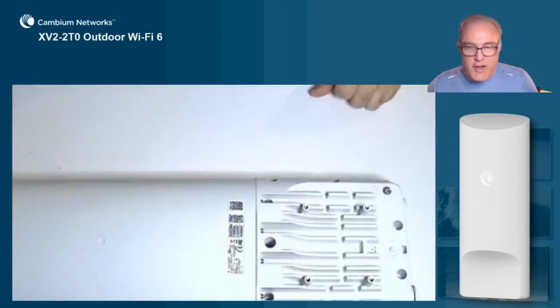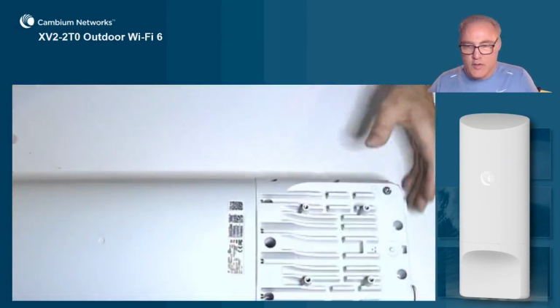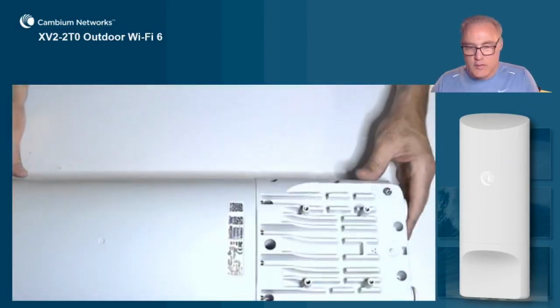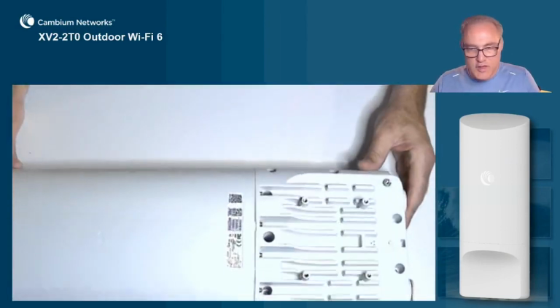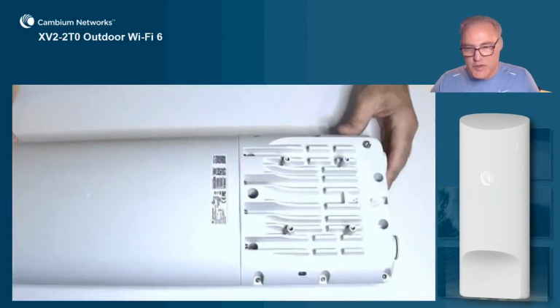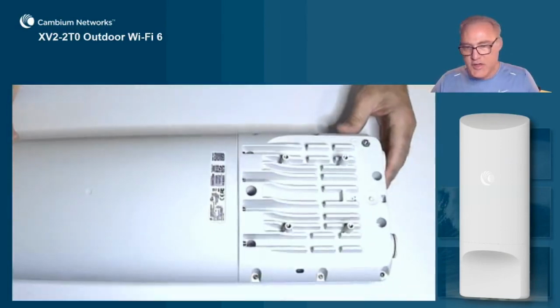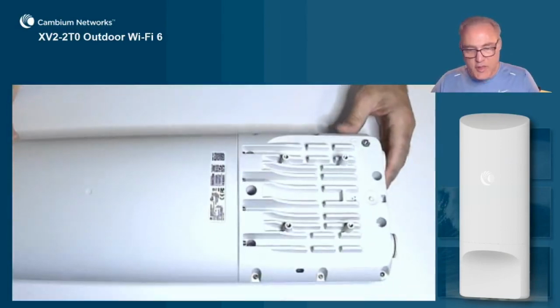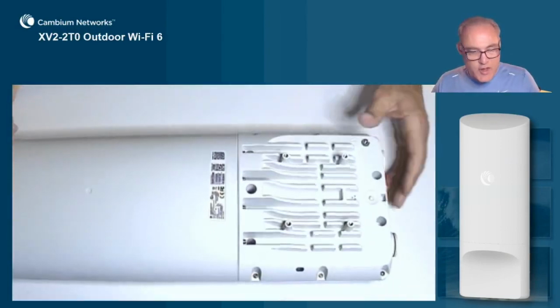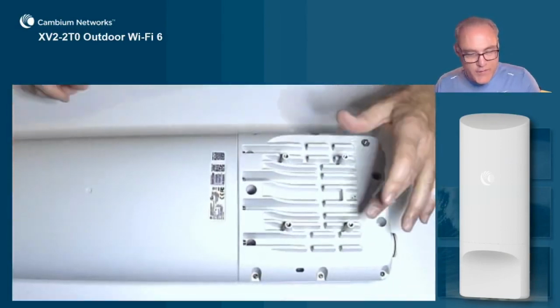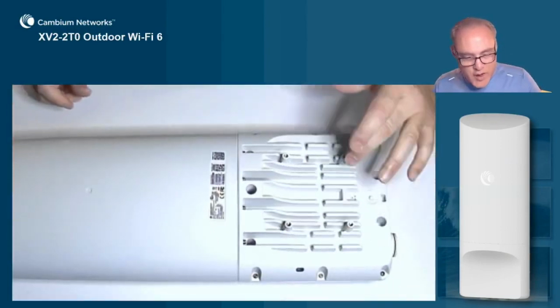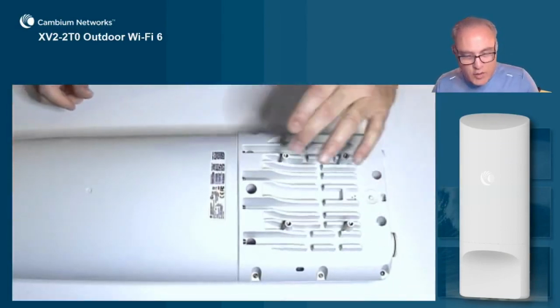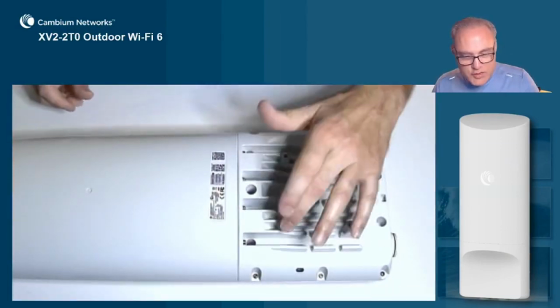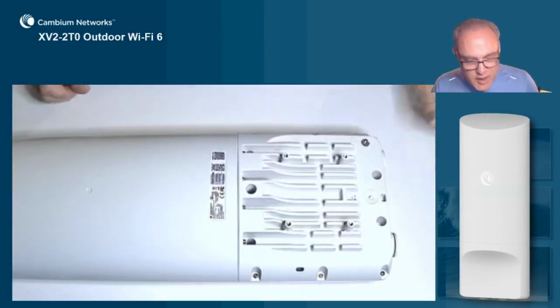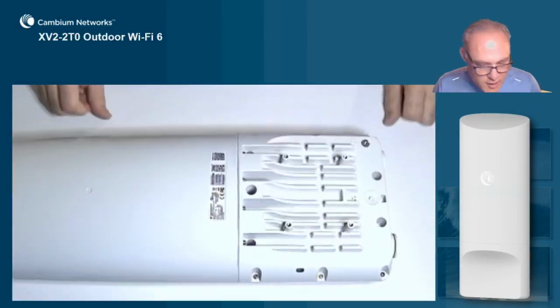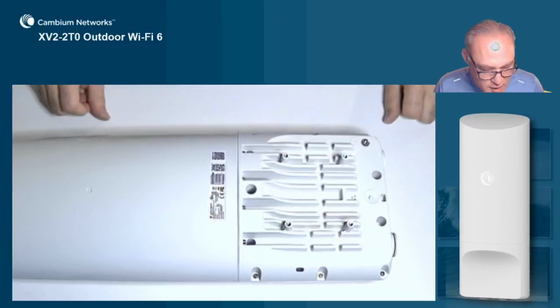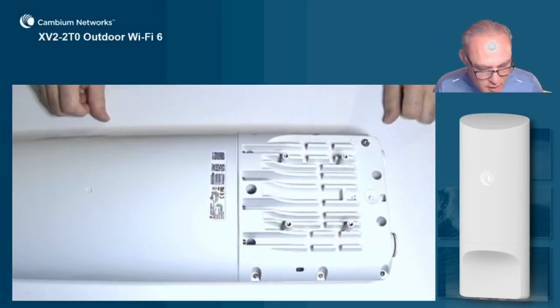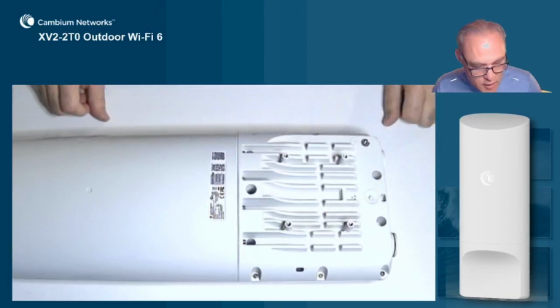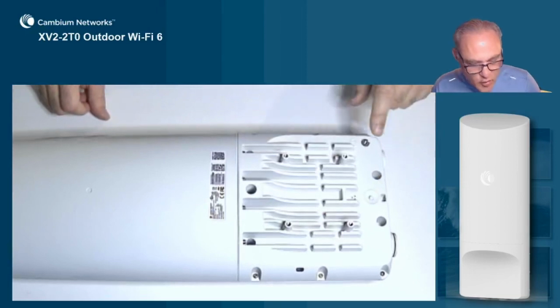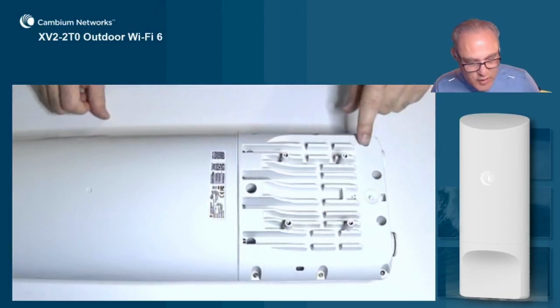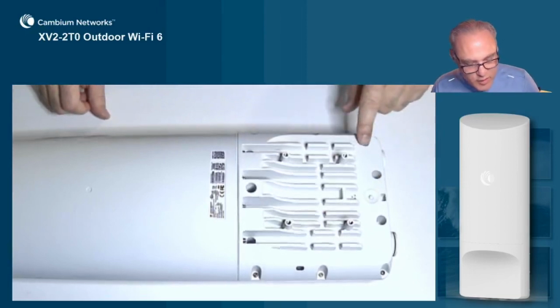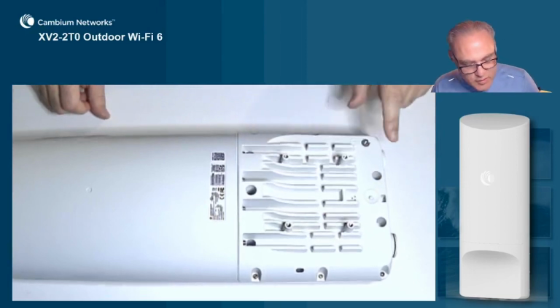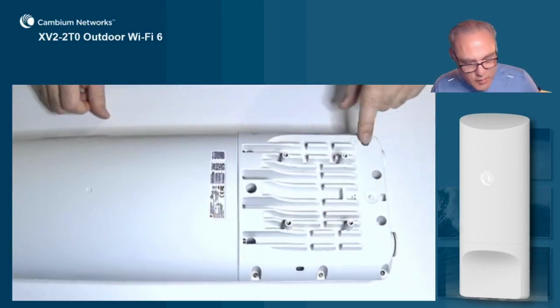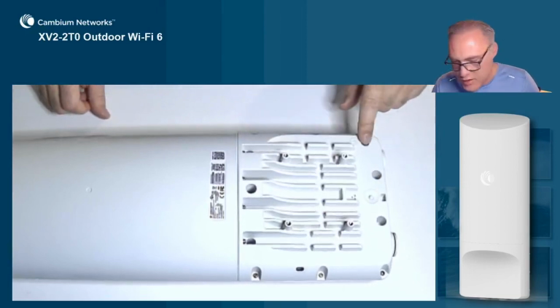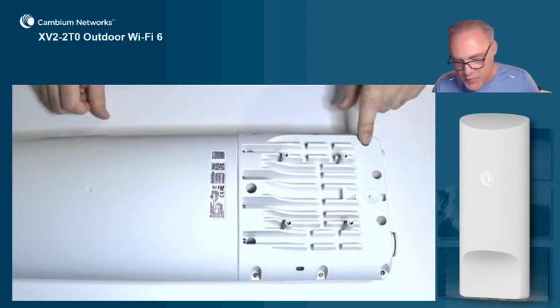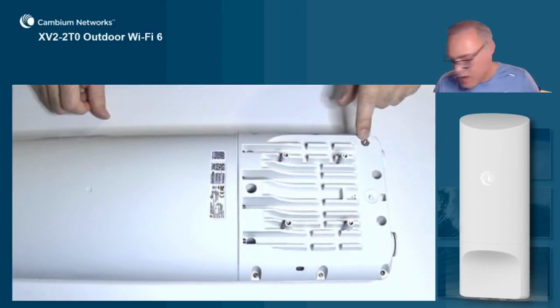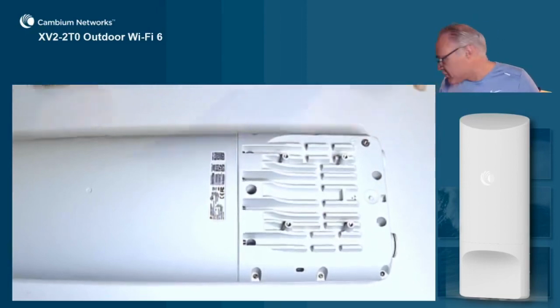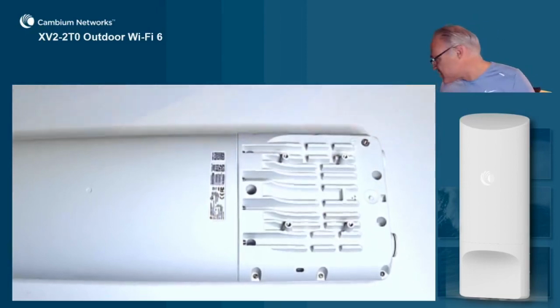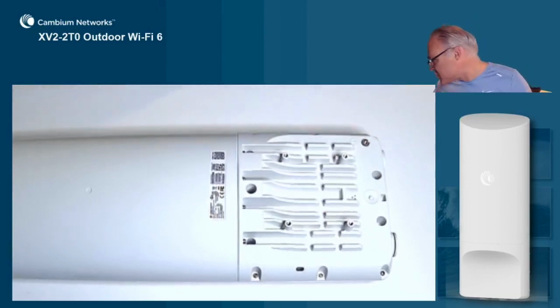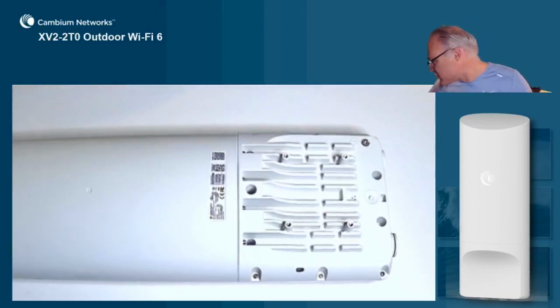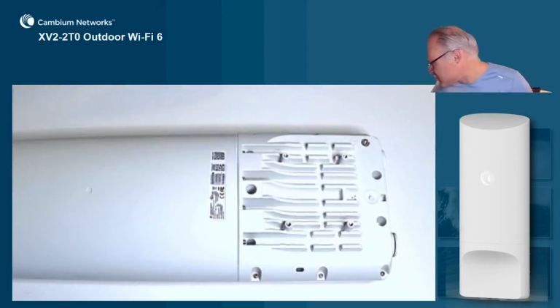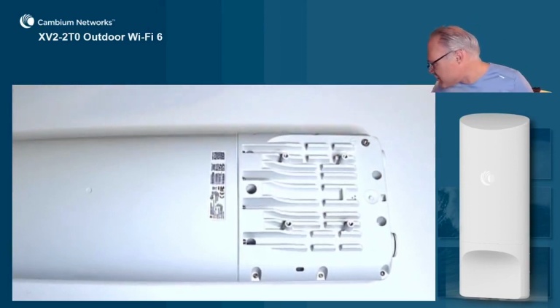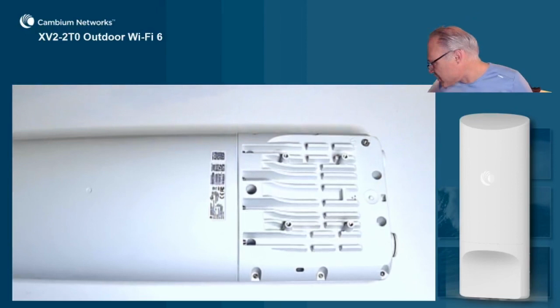Looking in more detail, we have four mounting holes and a ground lug right here, and all of those accessories are included in the box.